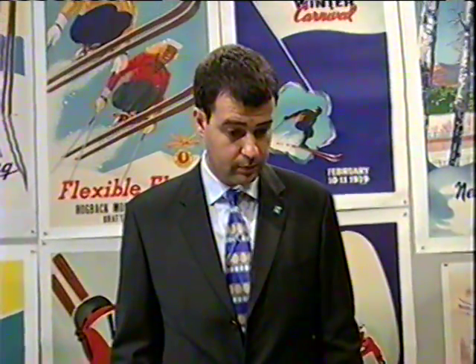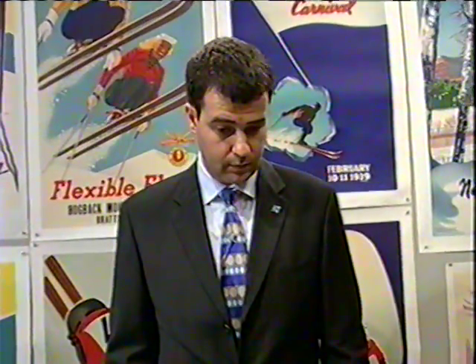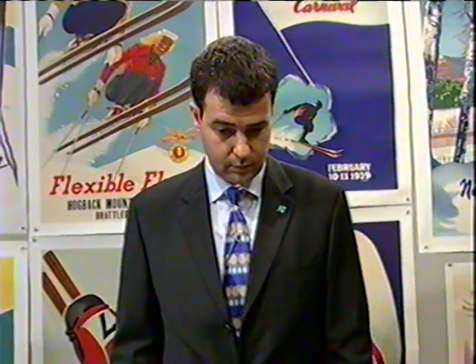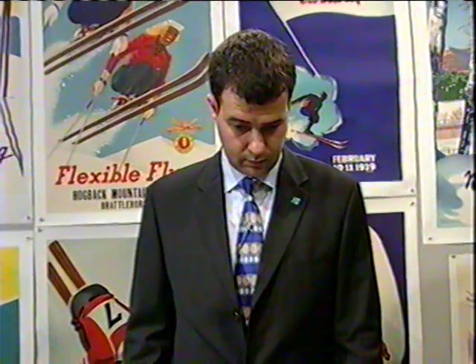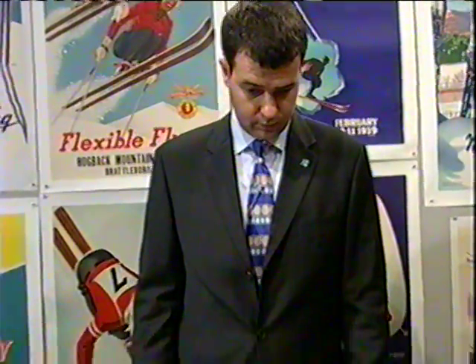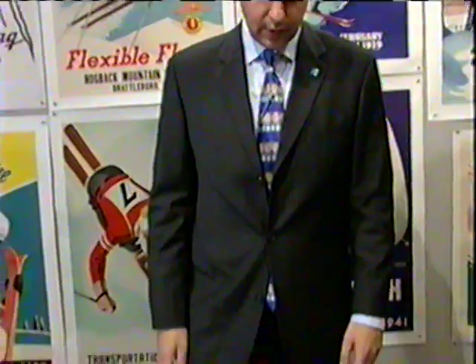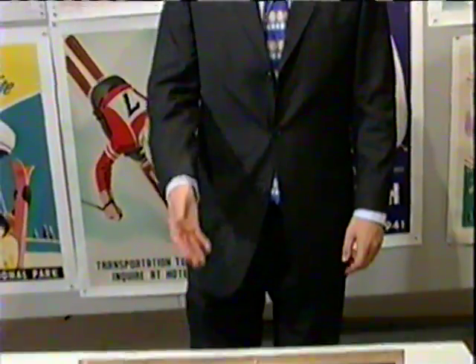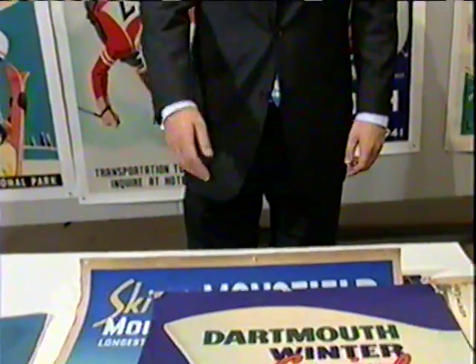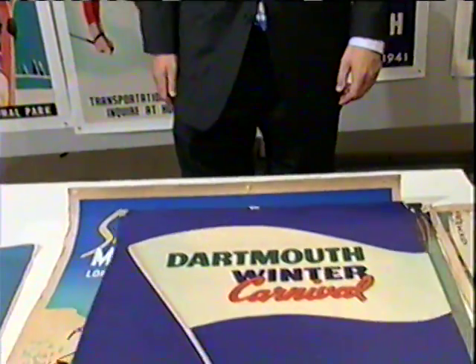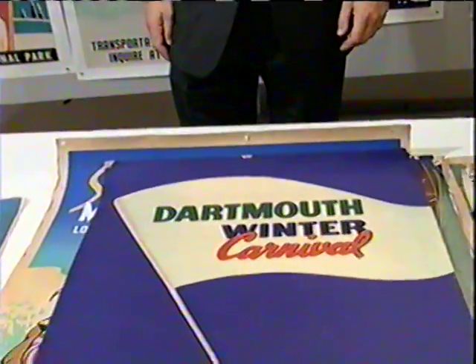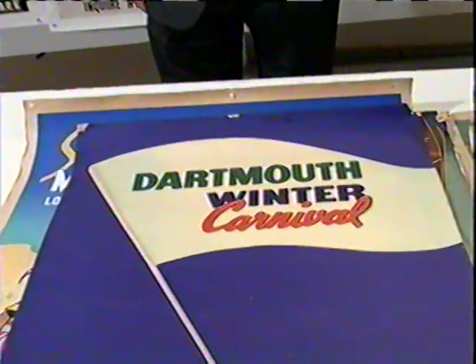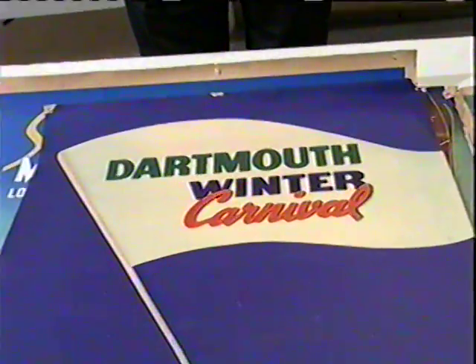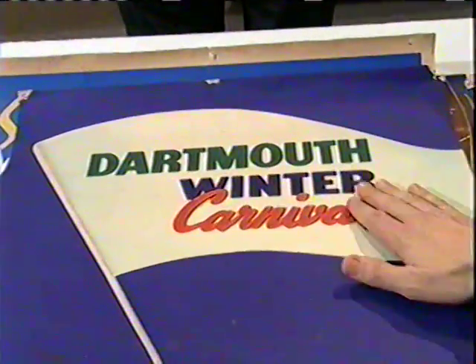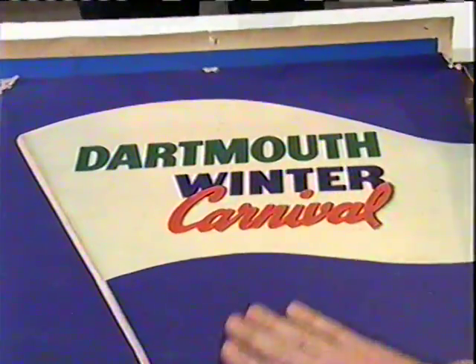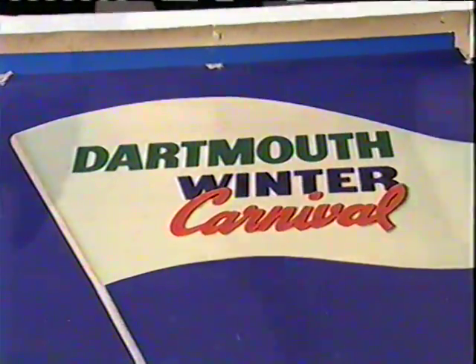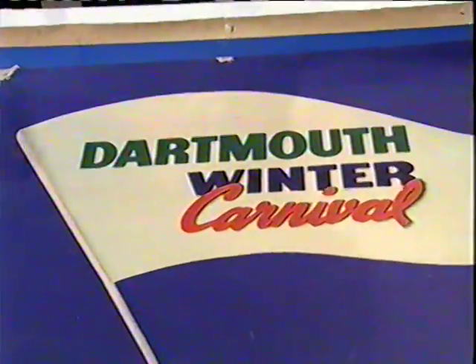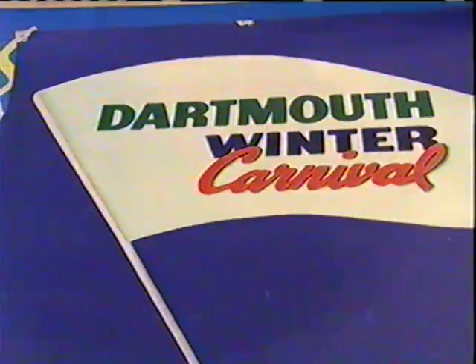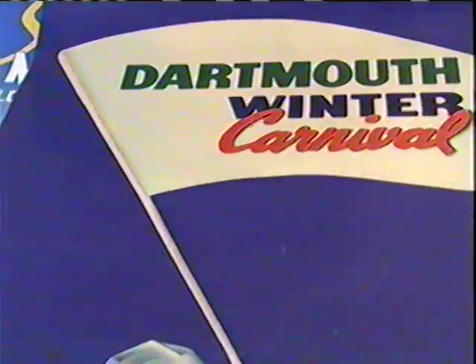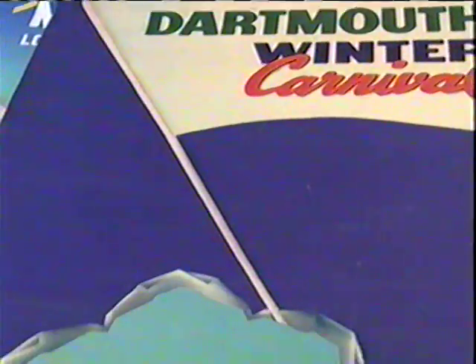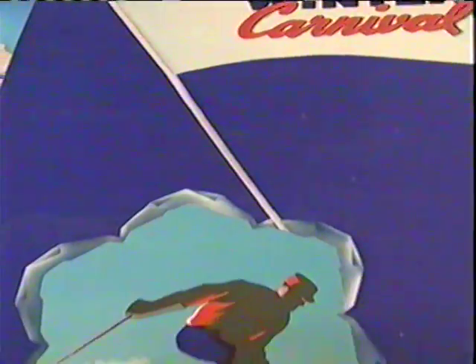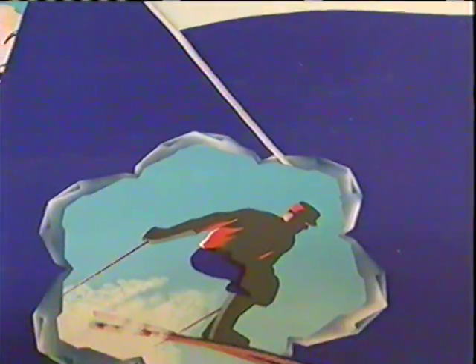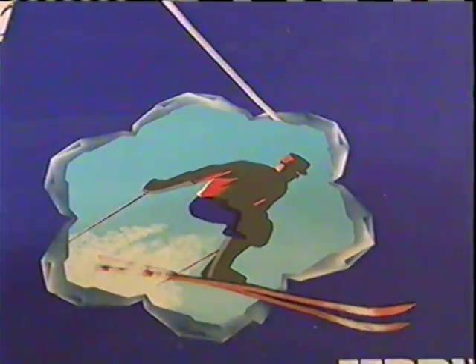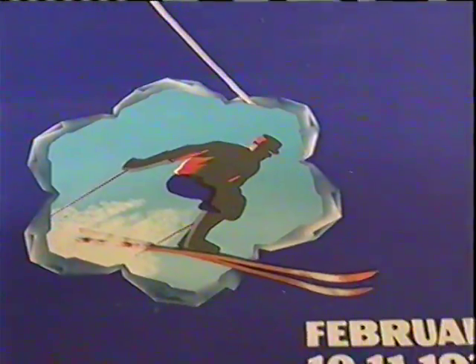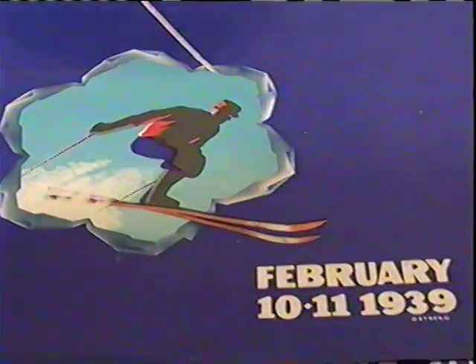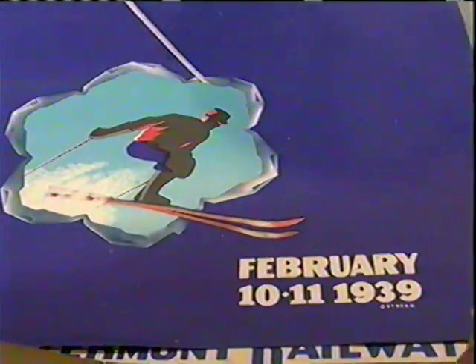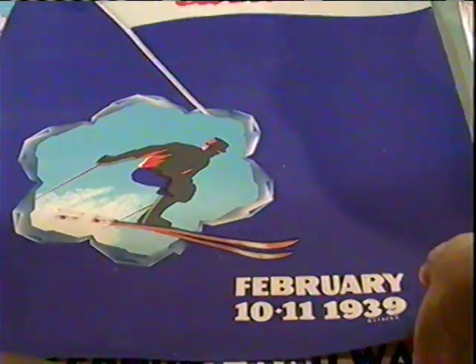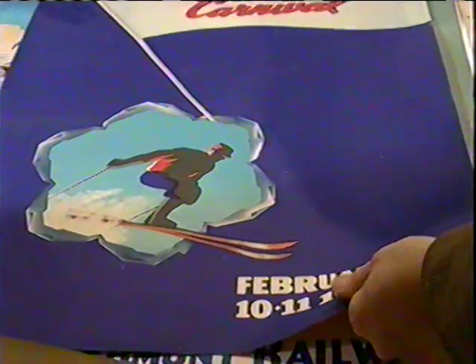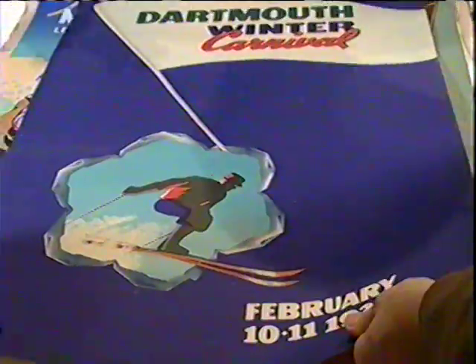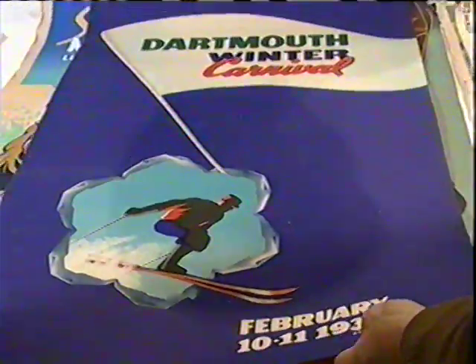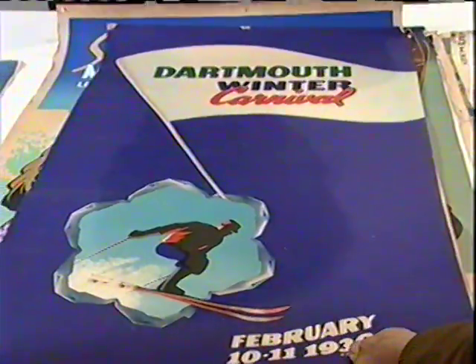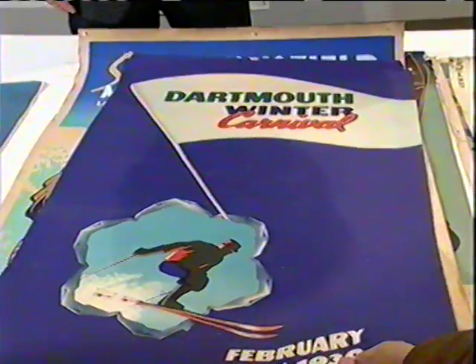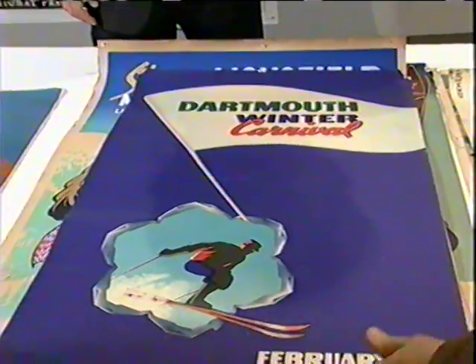Now here's this — Dartmouth Carnival. The Dartmouth people must love these. Well, the Dartmouth Winter Carnival has been a perennial favorite for years. We actually have the same copy that you have in much better condition on the wall, and this piece we sold several years ago at auction for thirty-two hundred dollars.